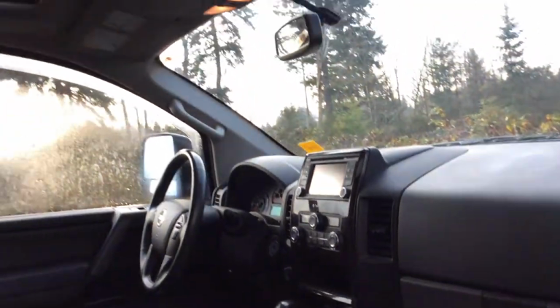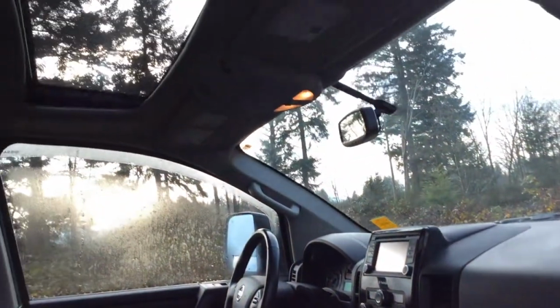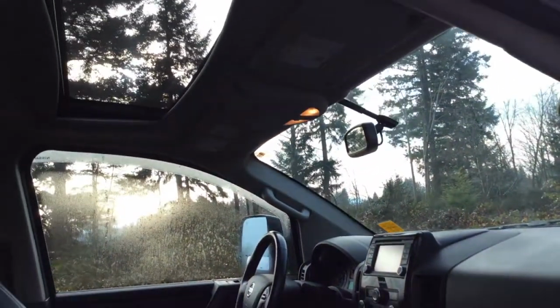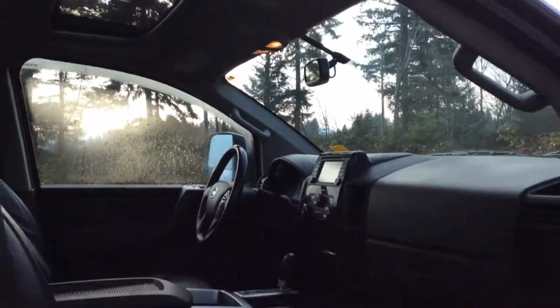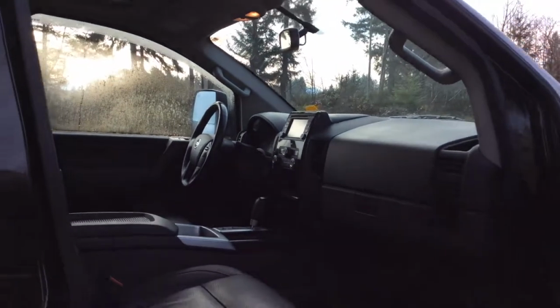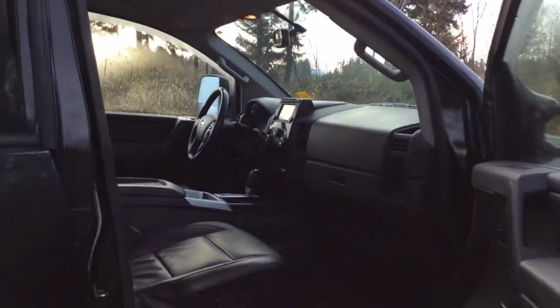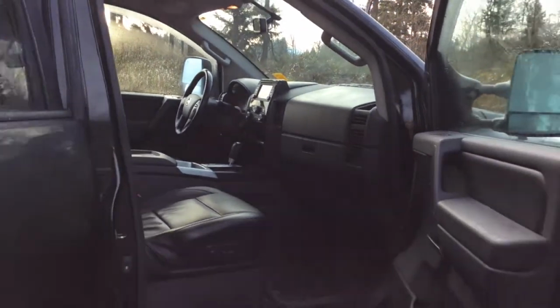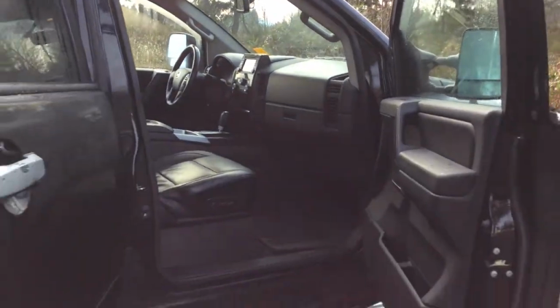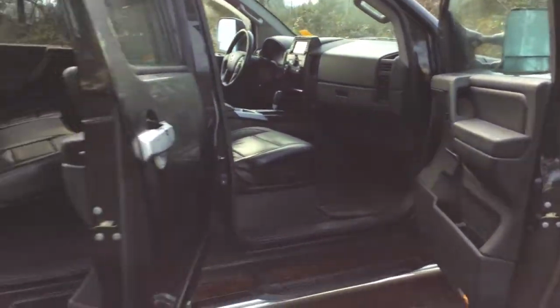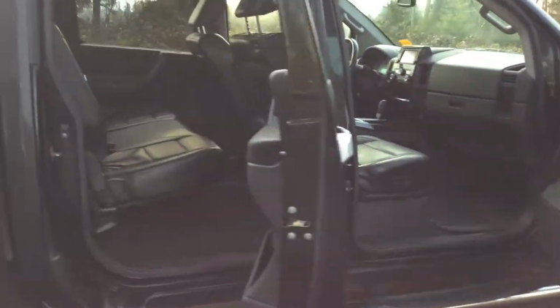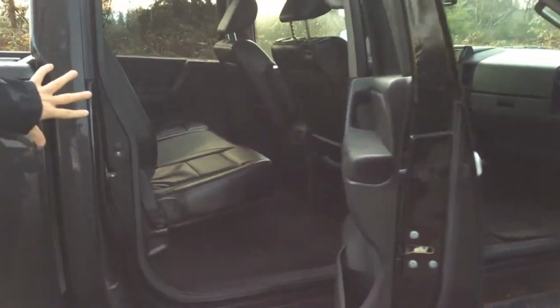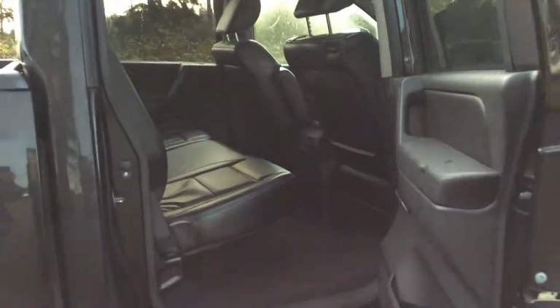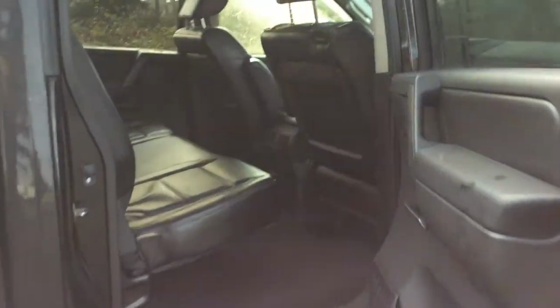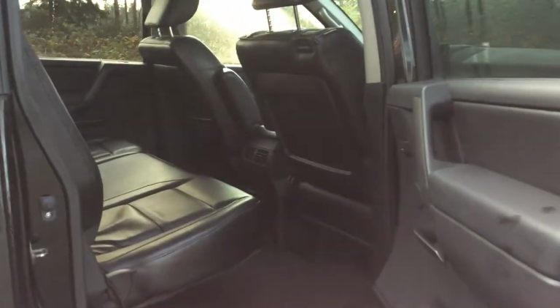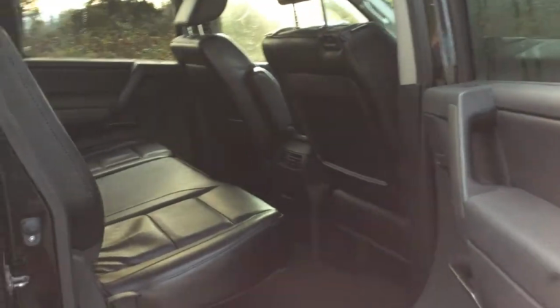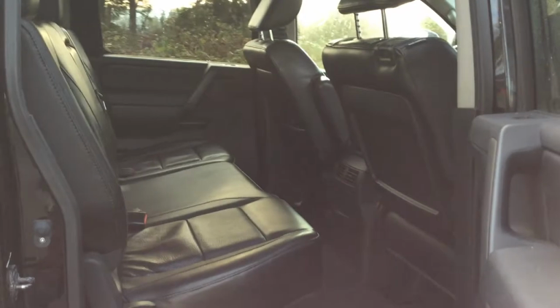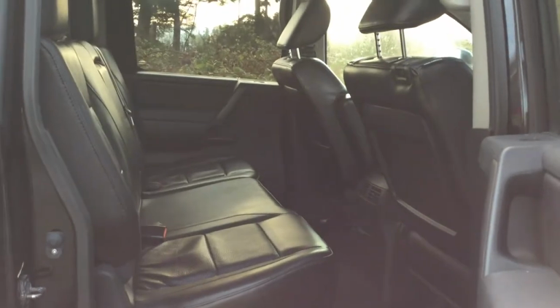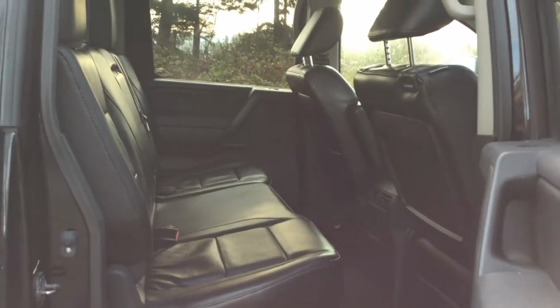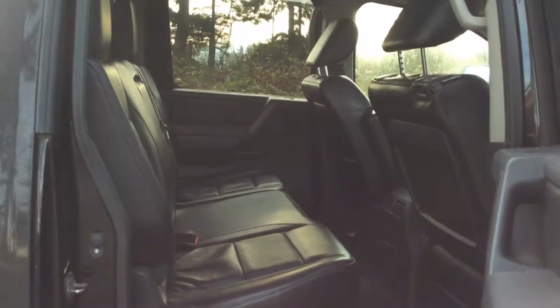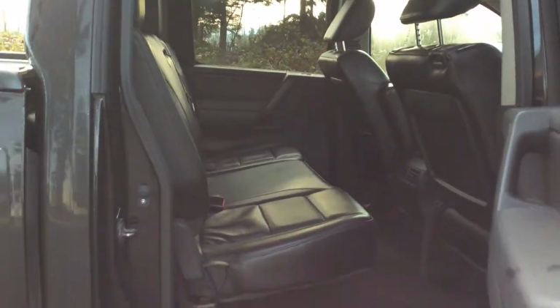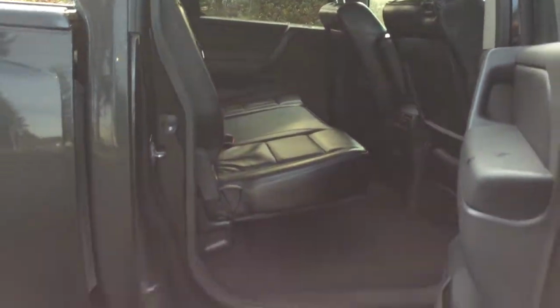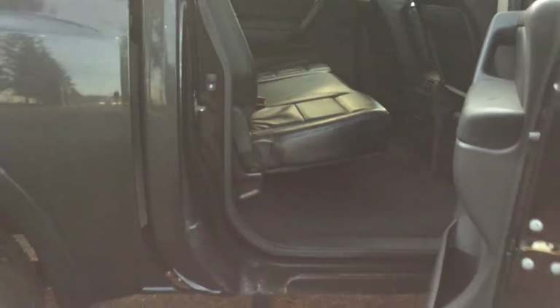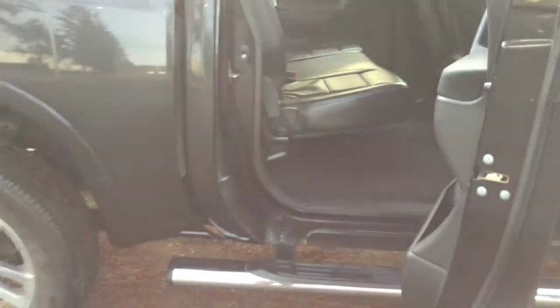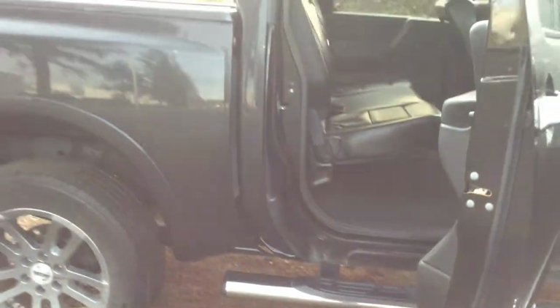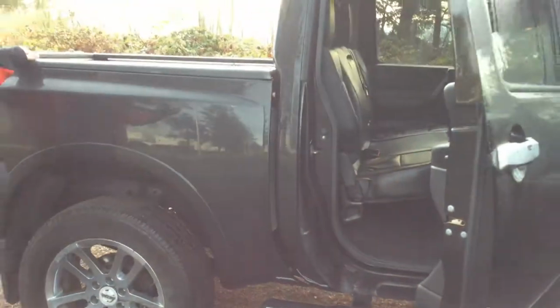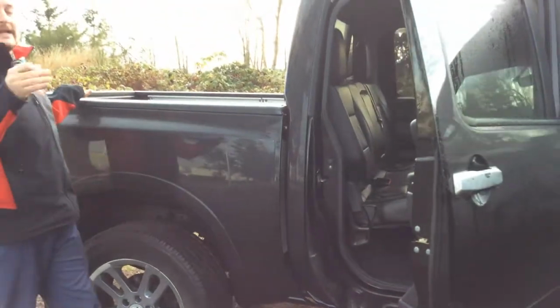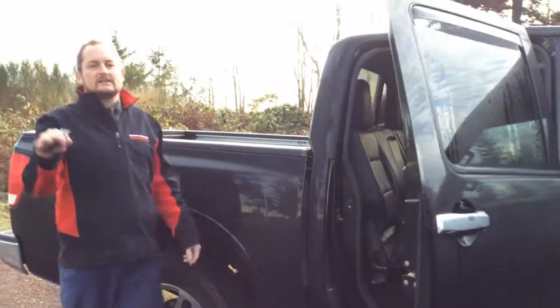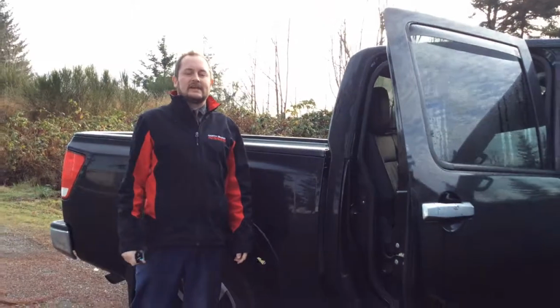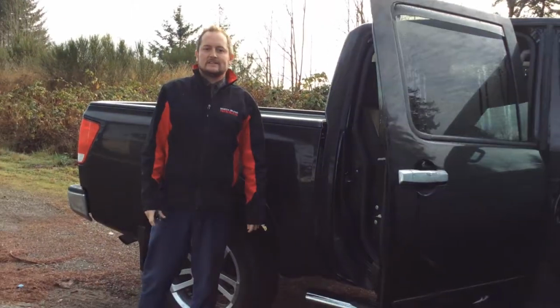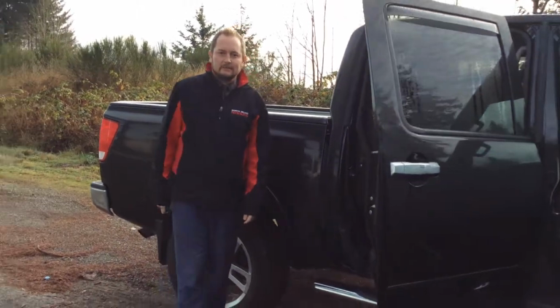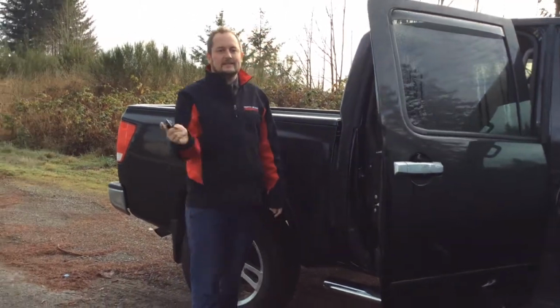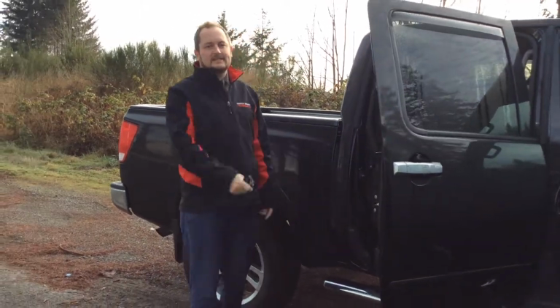Loads of room in the back as well. The previous owner really took care of it — you can tell from the back here. Running boards as well, spray-in box liner, and lots more features. So come and see me or anybody else at North Island Nissan and we'll get you into this Titan today.